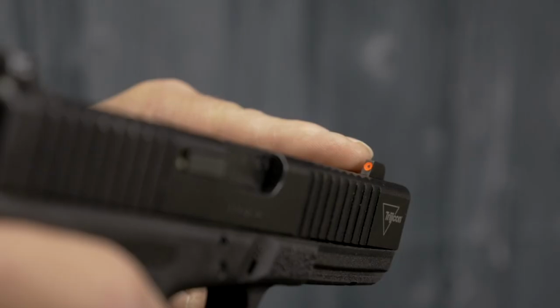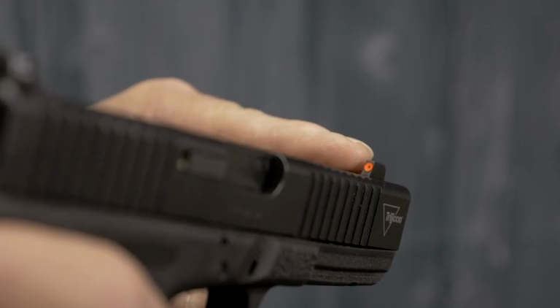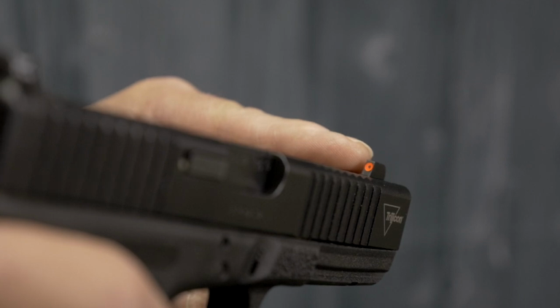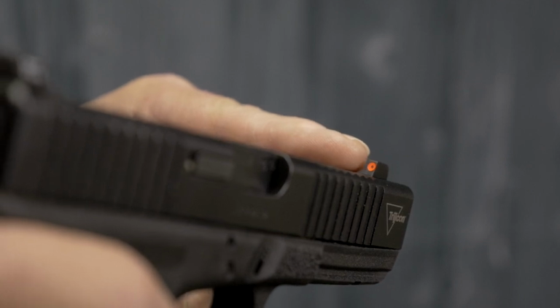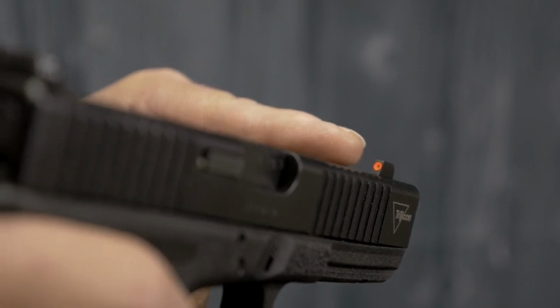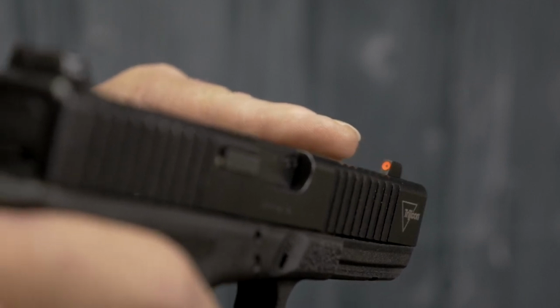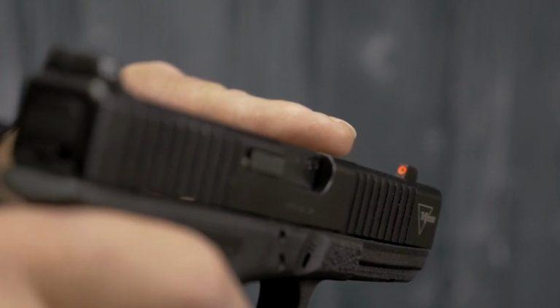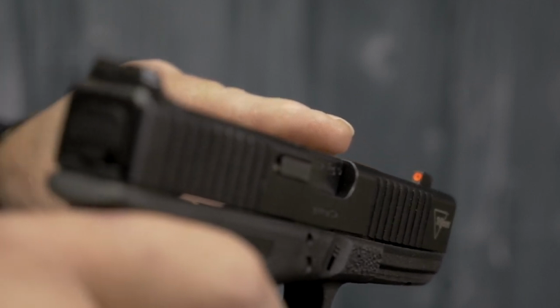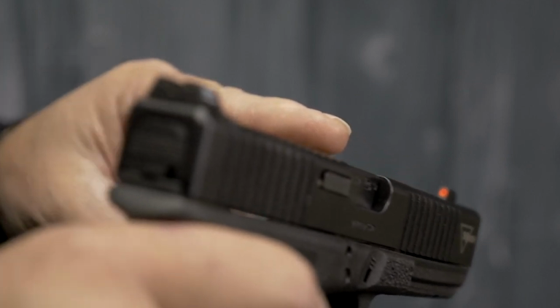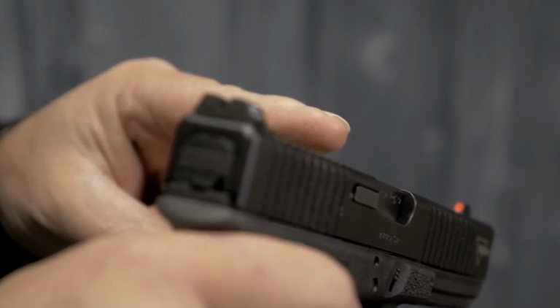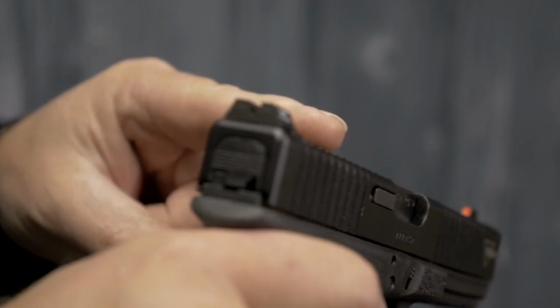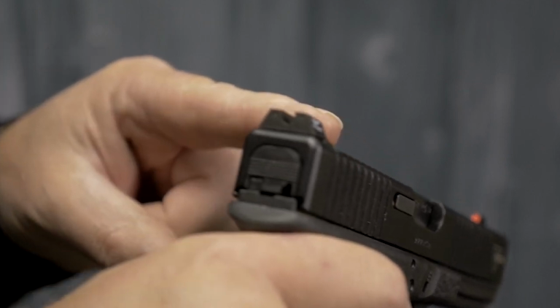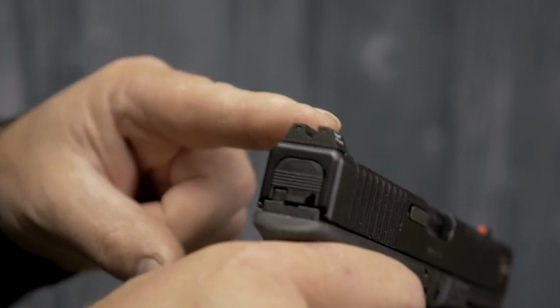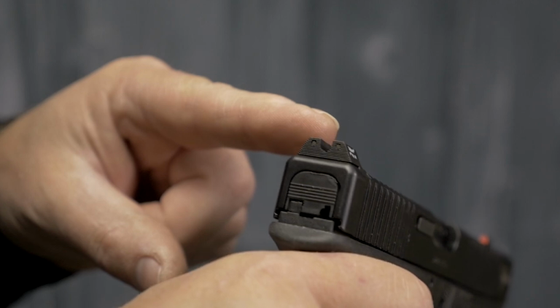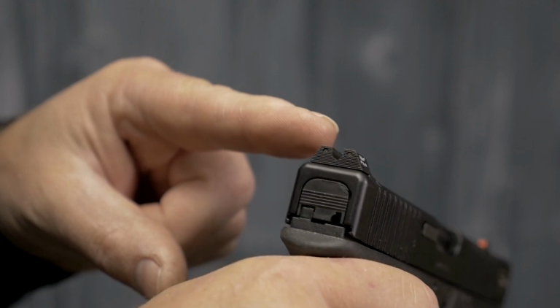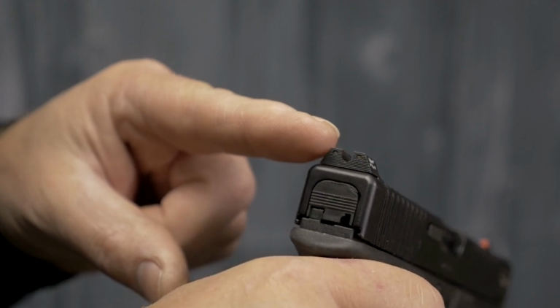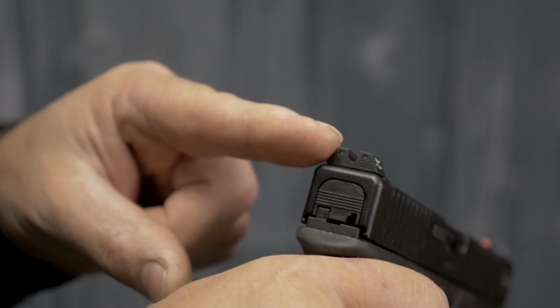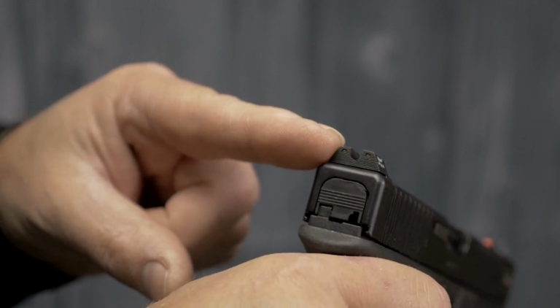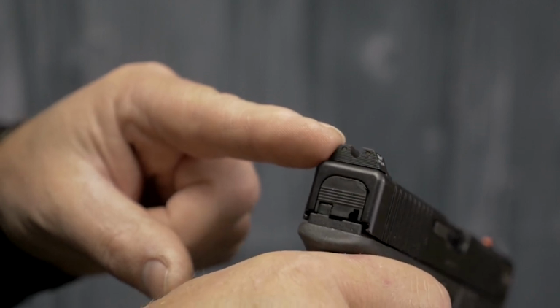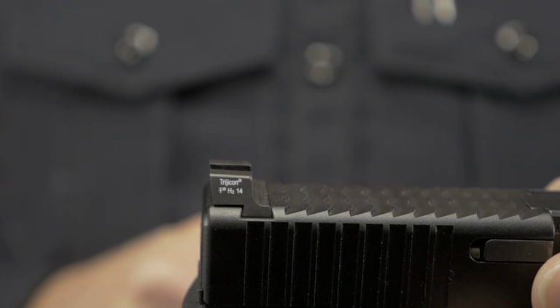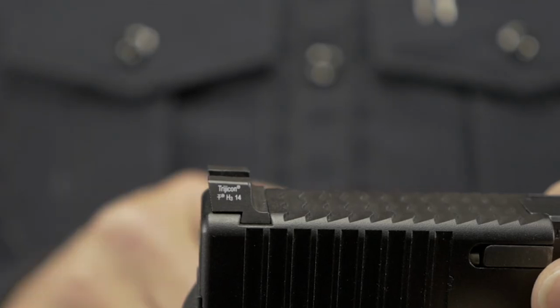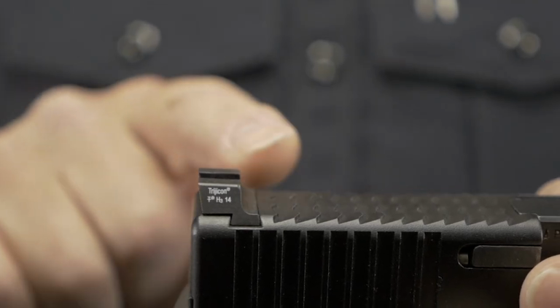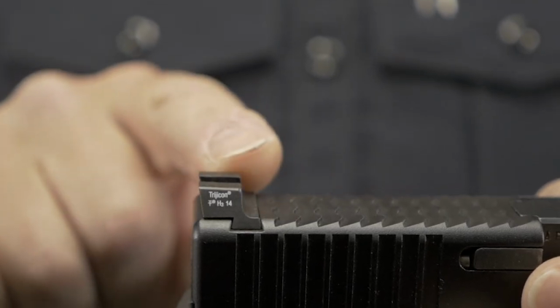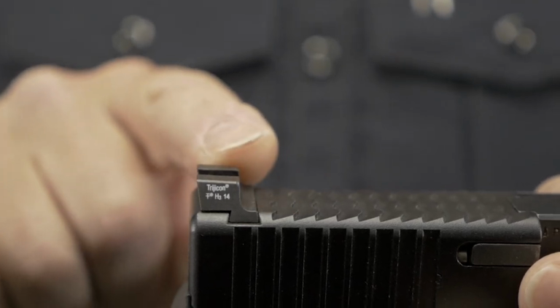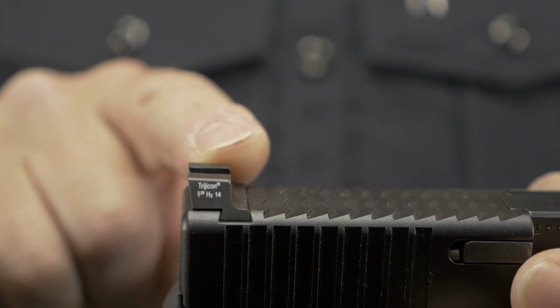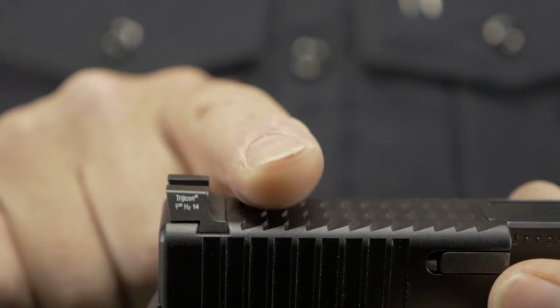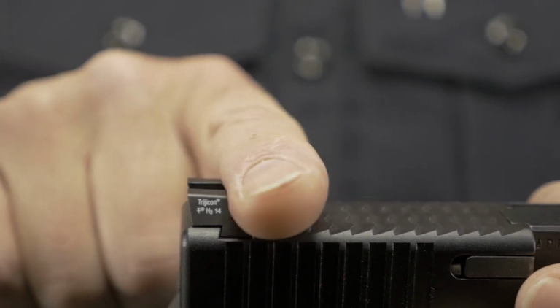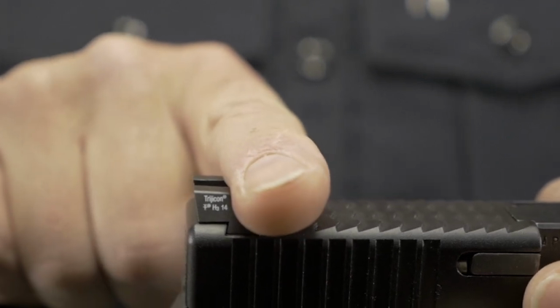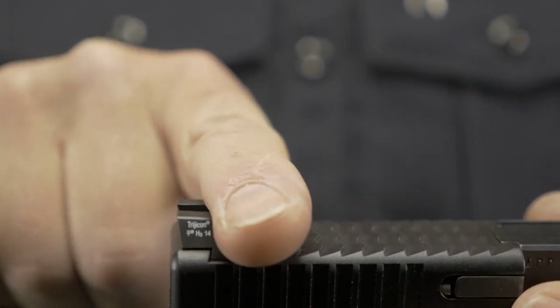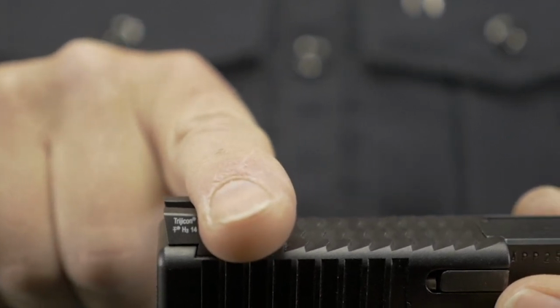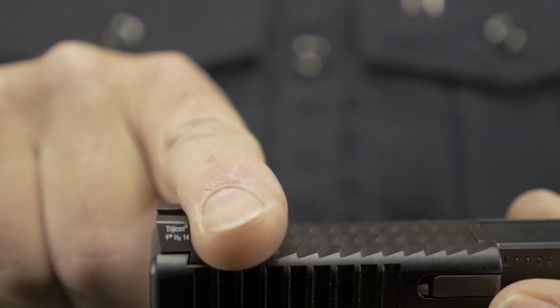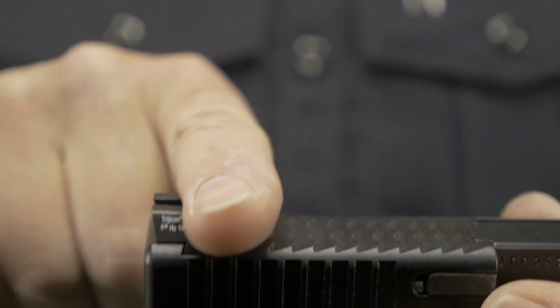The glow-in-the-dark photoluminescent painted front outline combines with a black painted U-notch rear to enhance front sight acquisition in all lighting conditions. The front surface of the rear sight is also steeply hooked to assist in emergency one-handed slide operation.